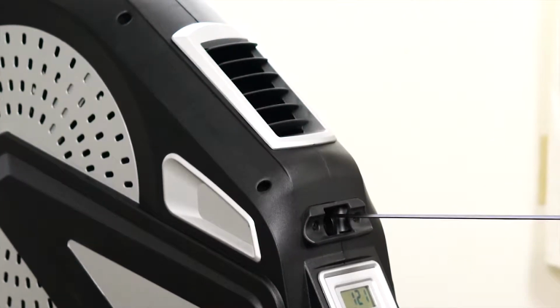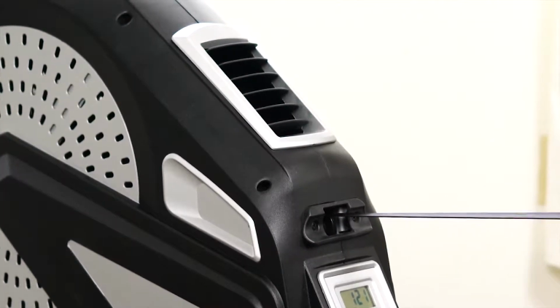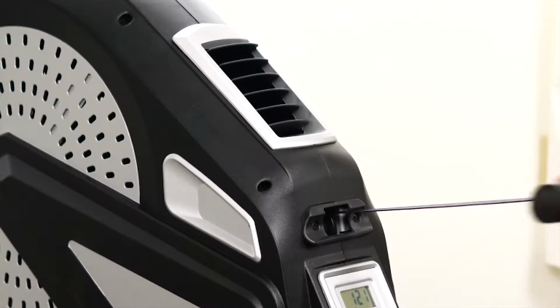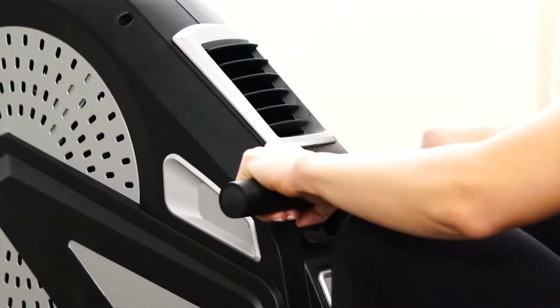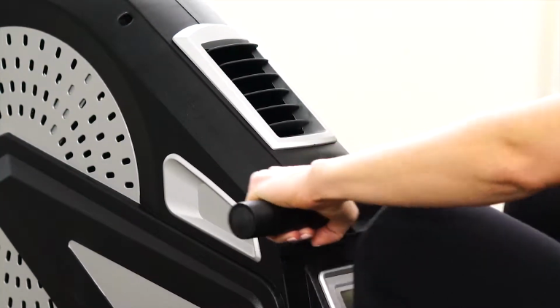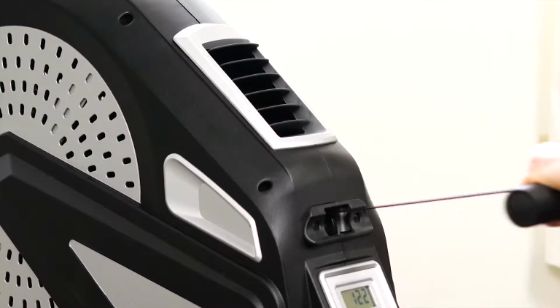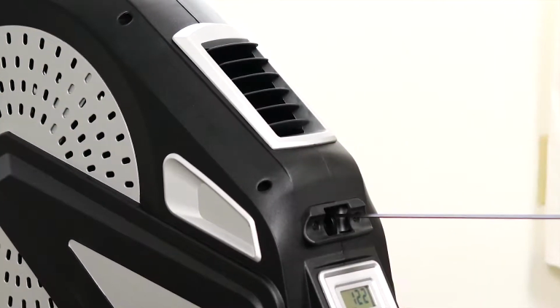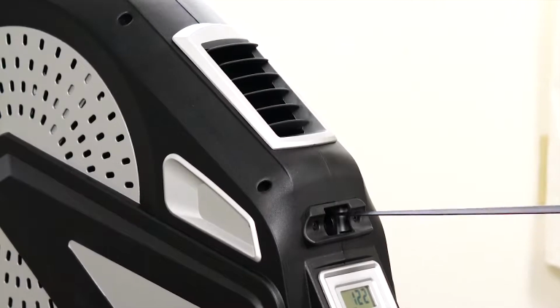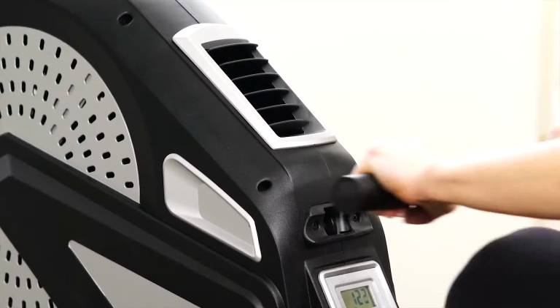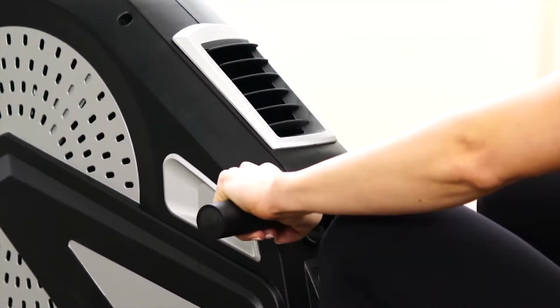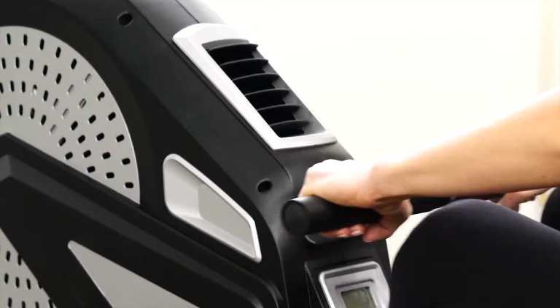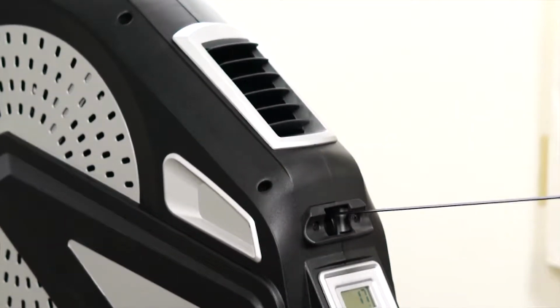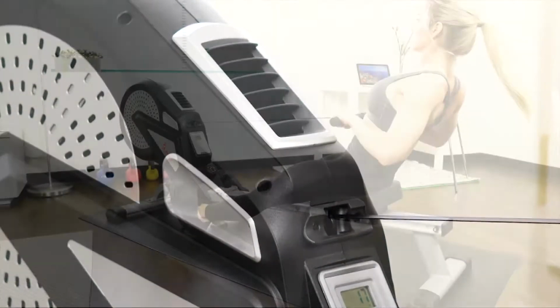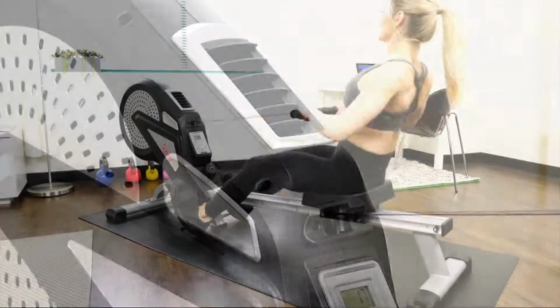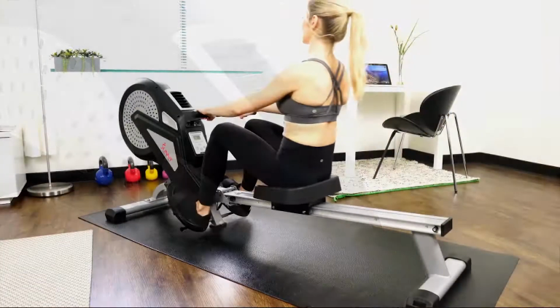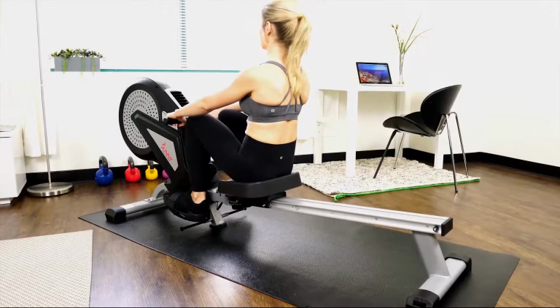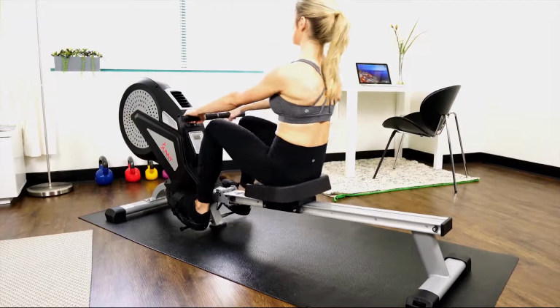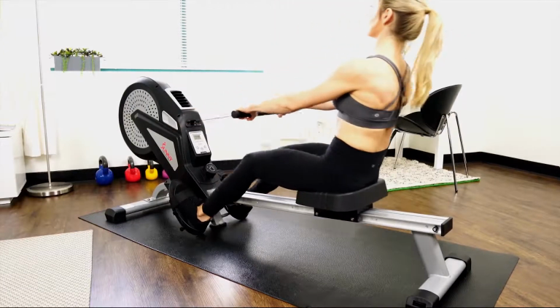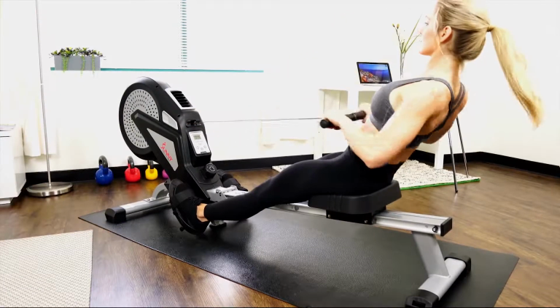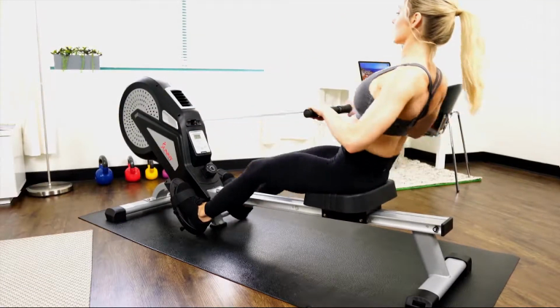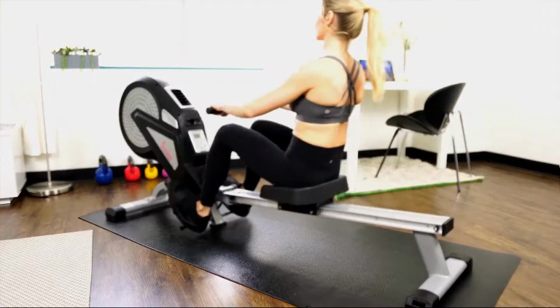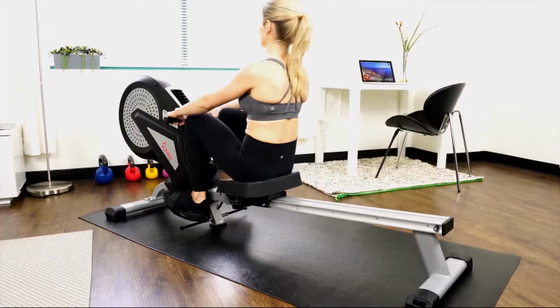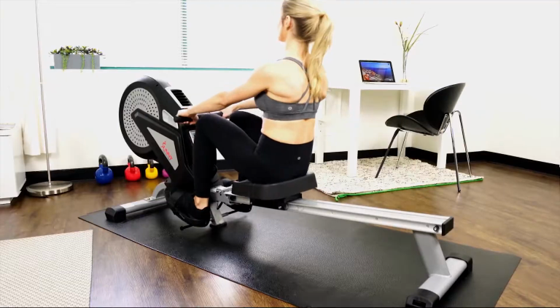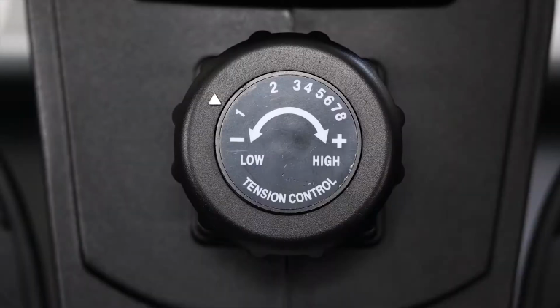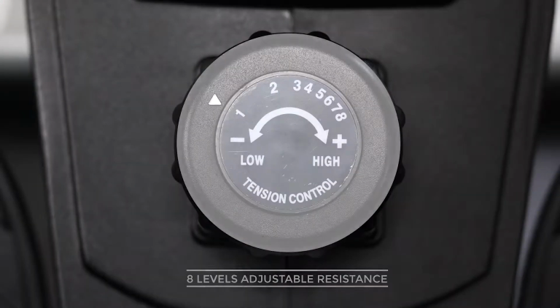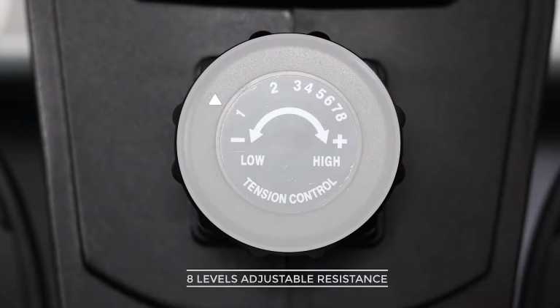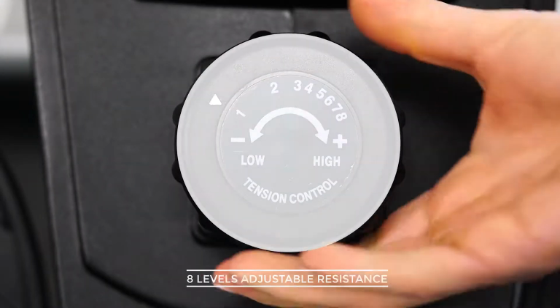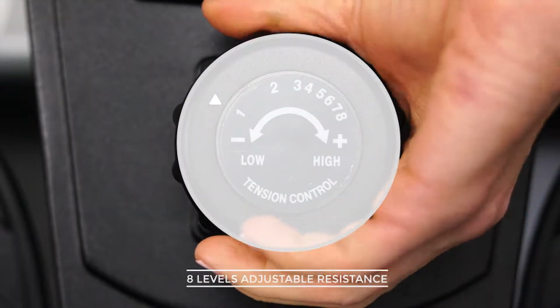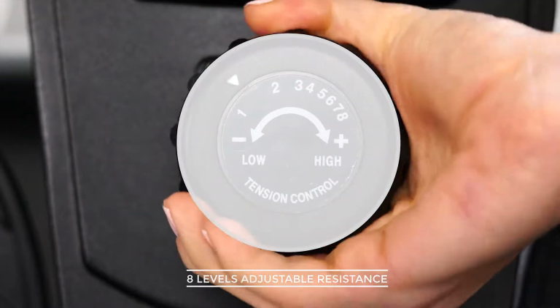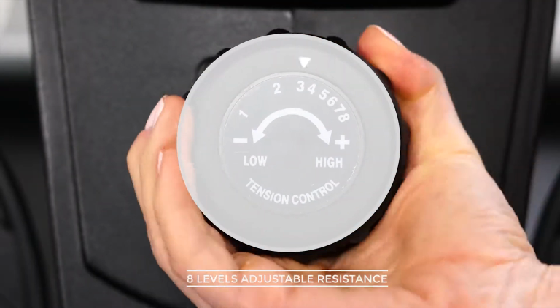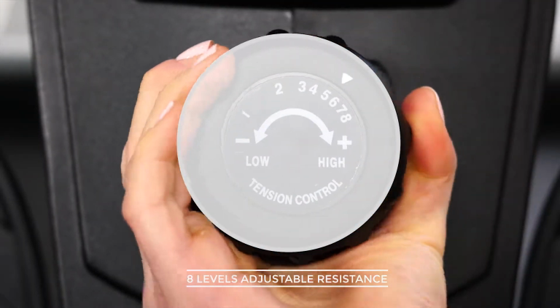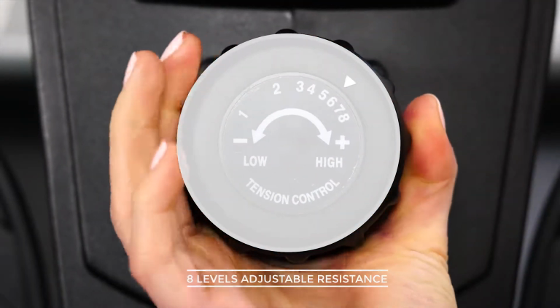The fan resistance feels natural and responsive to every stroke. Increase the intensity of your workout with the tension system — turn the knob to choose the desired level of resistance.